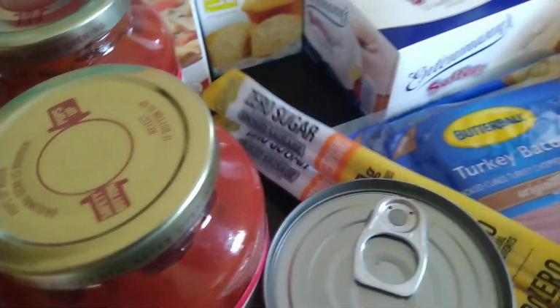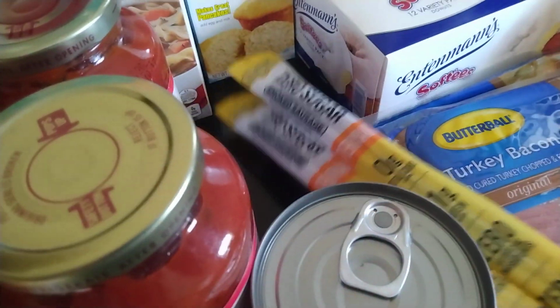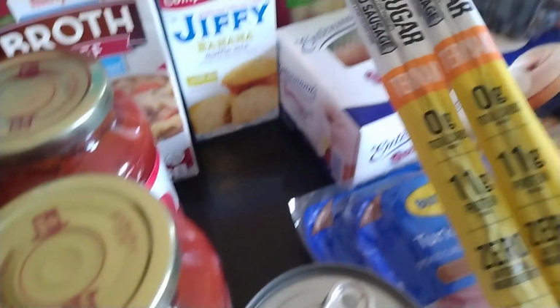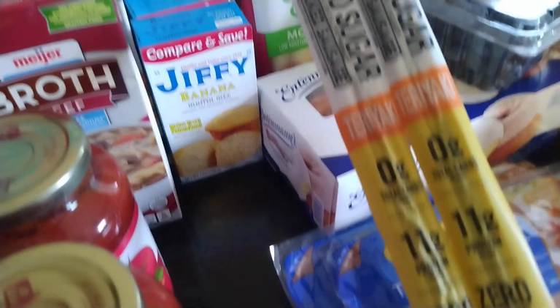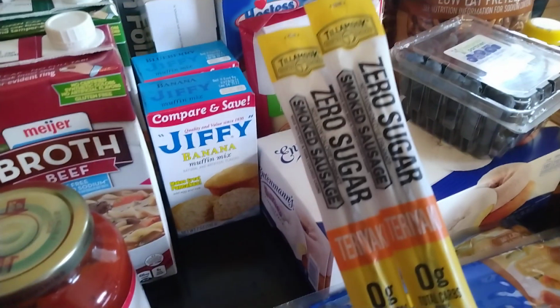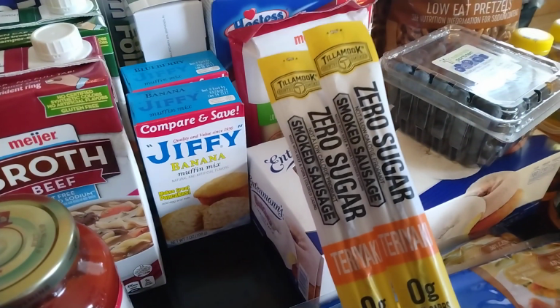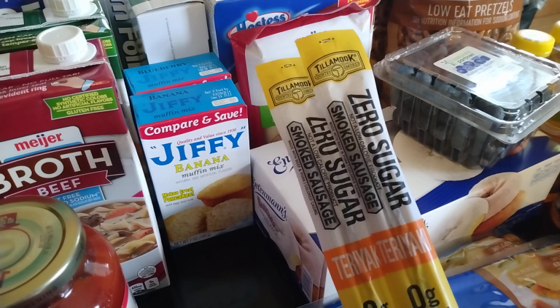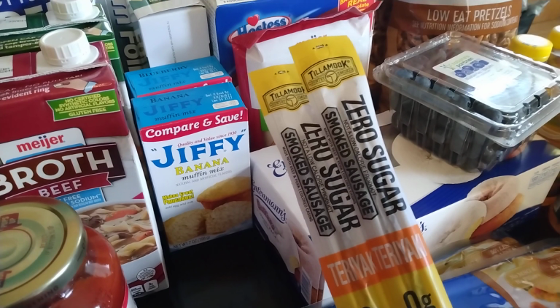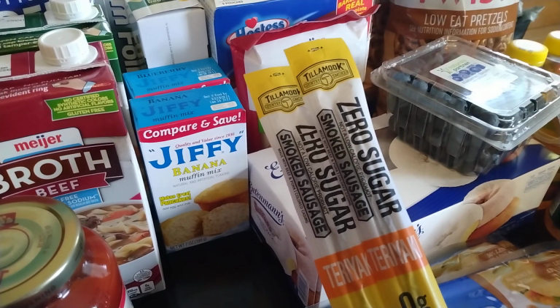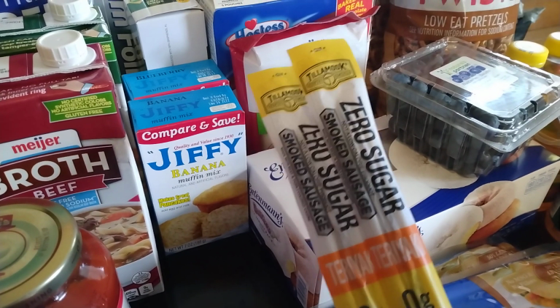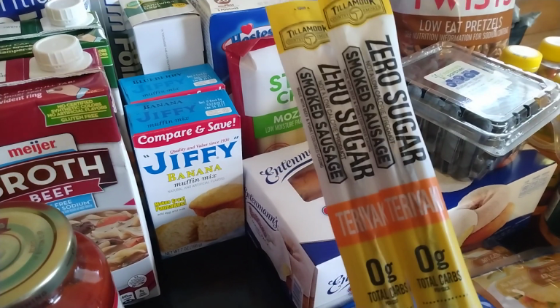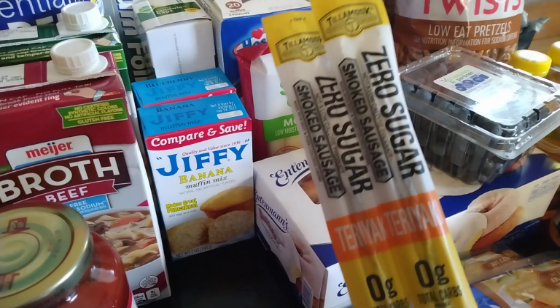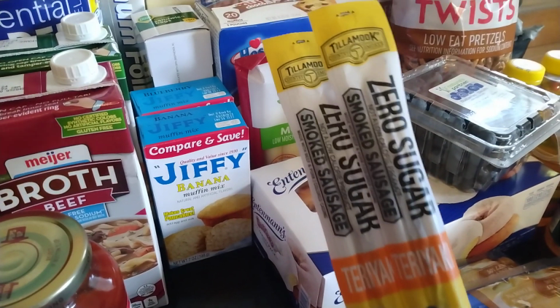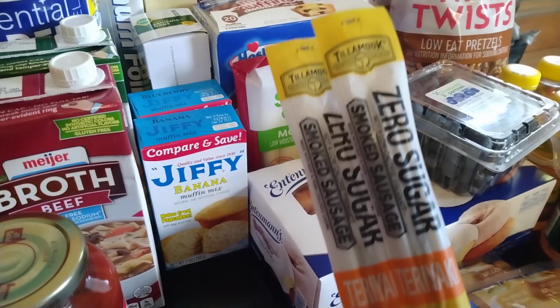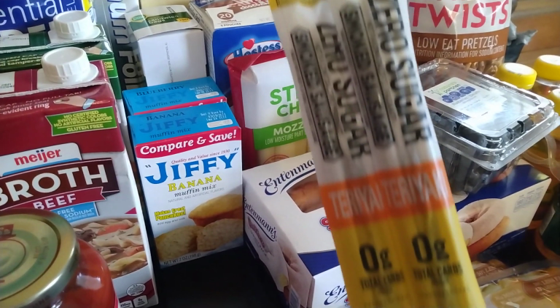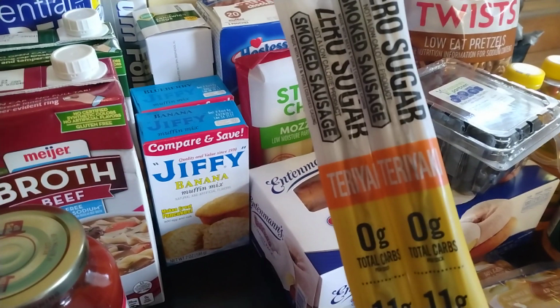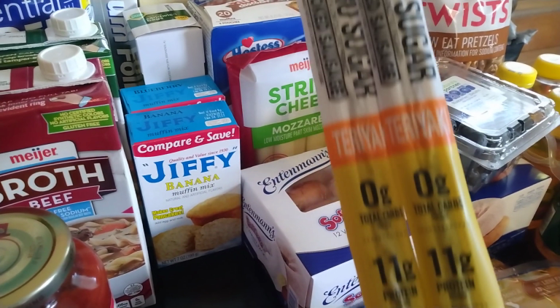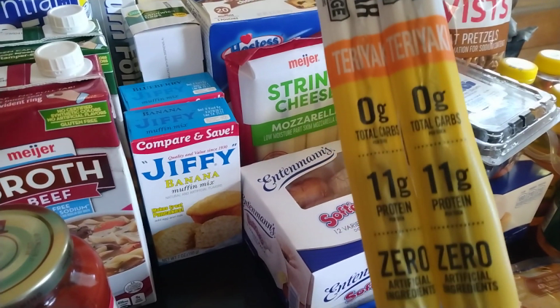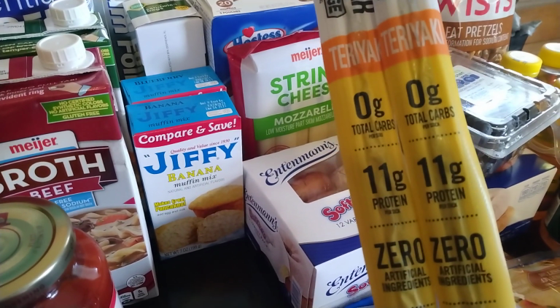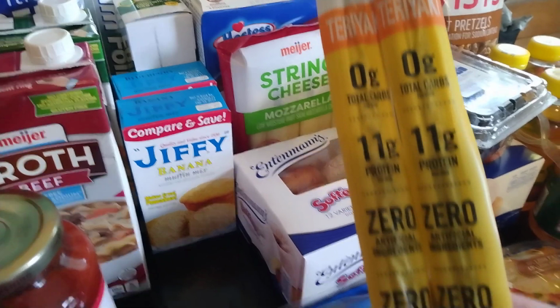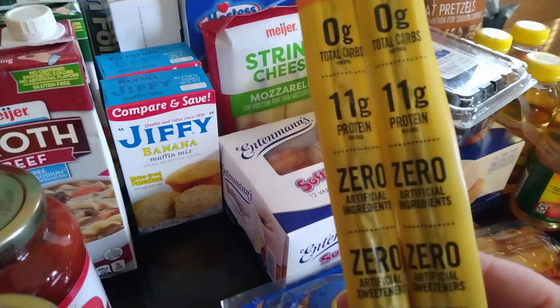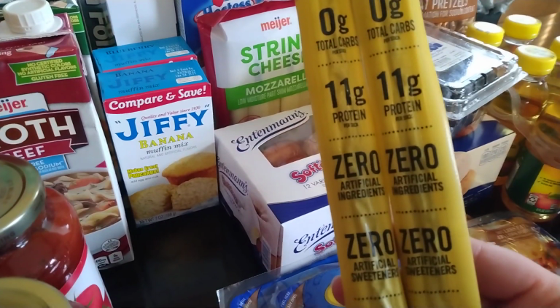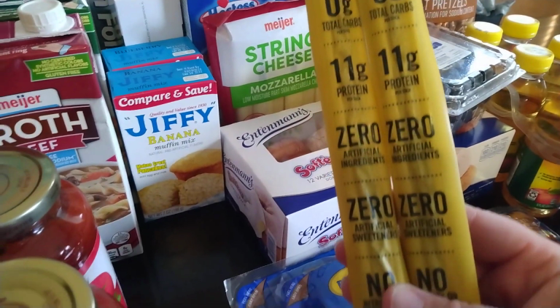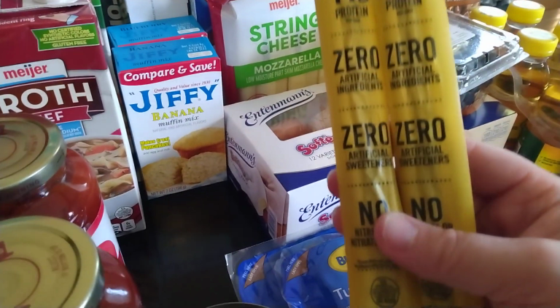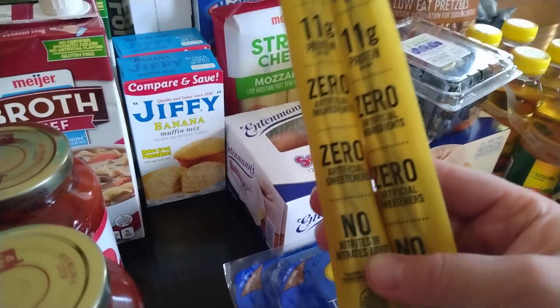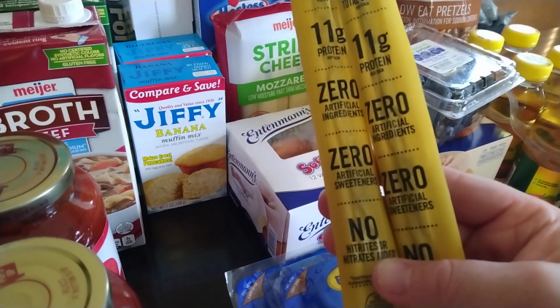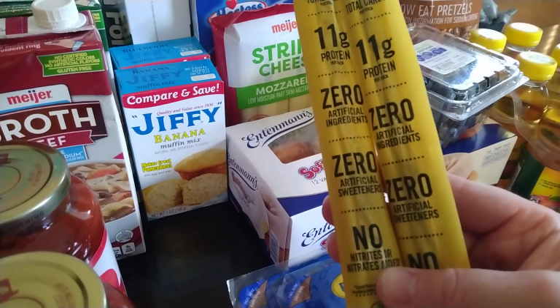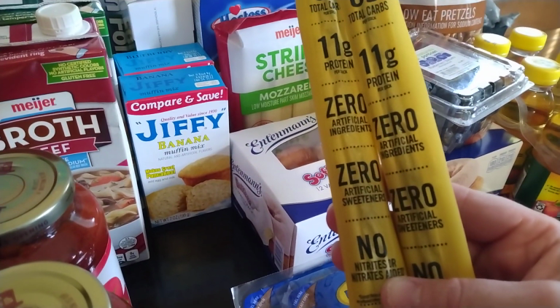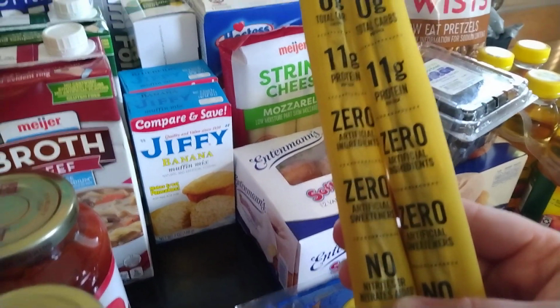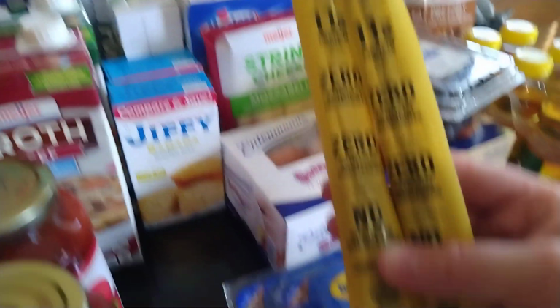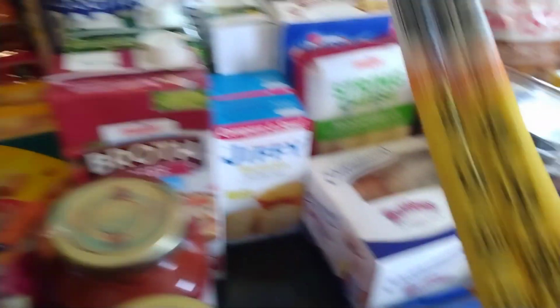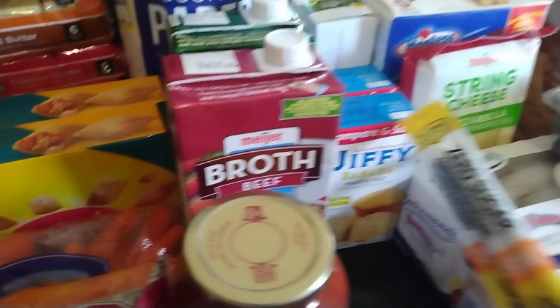I have some Campbell's spaghetti. I have 2 of these Zero Sugar Smoked Sausage Sticks from the Tillamook brand — they're both teriyaki flavored, 11 grams of protein, and 0 of all the bad stuff.